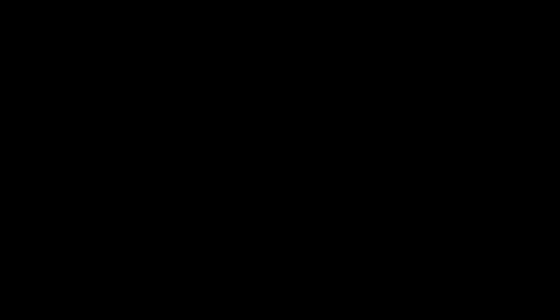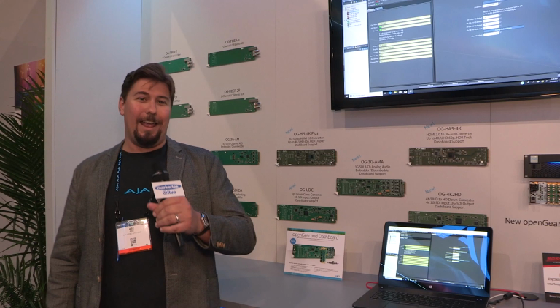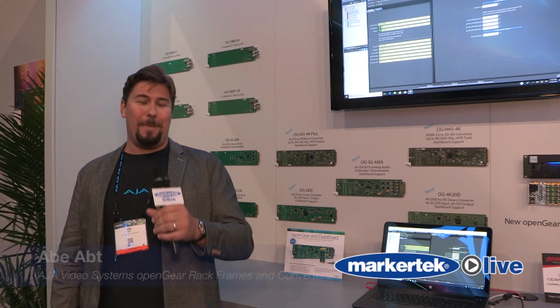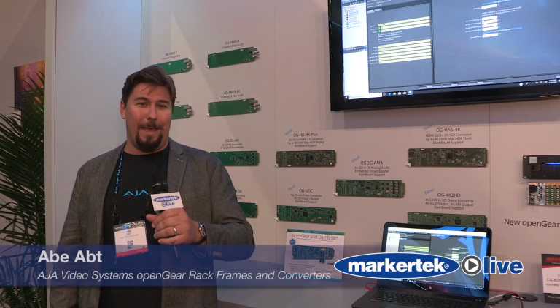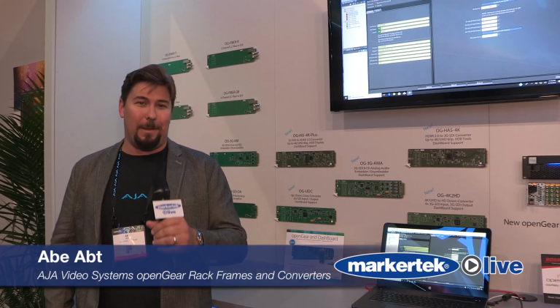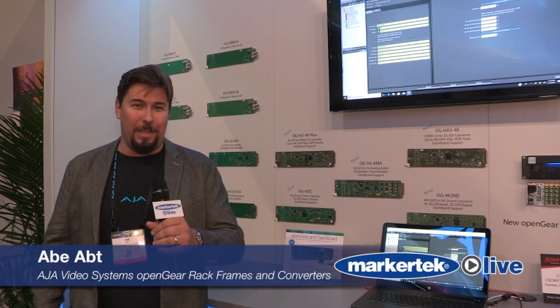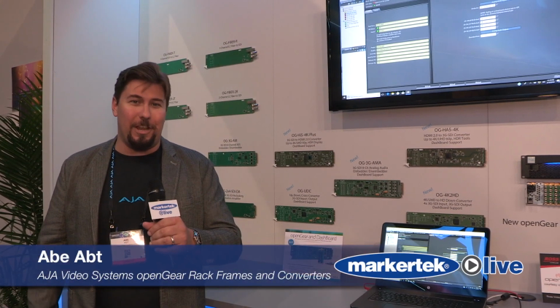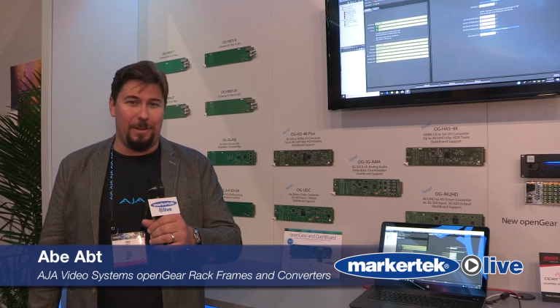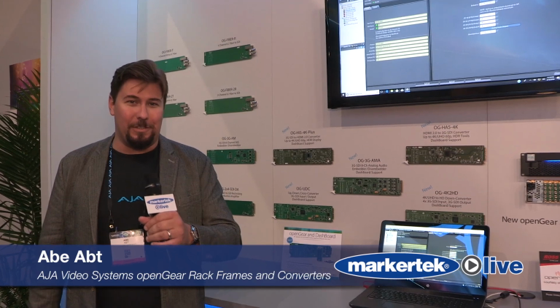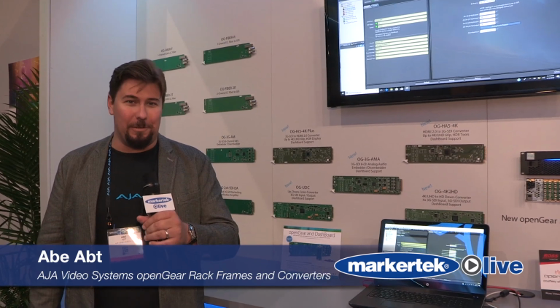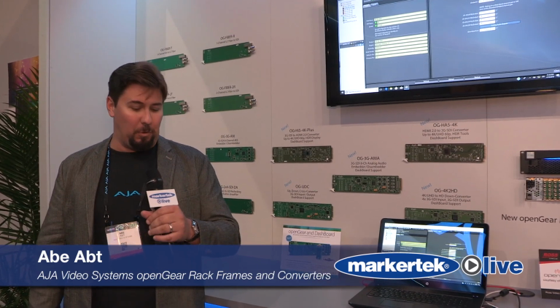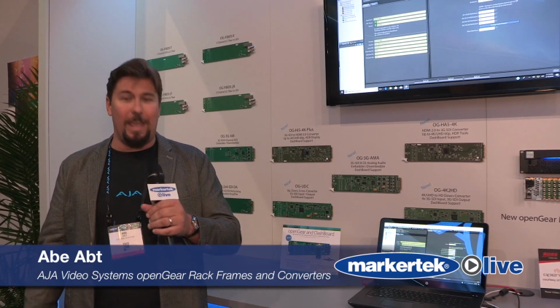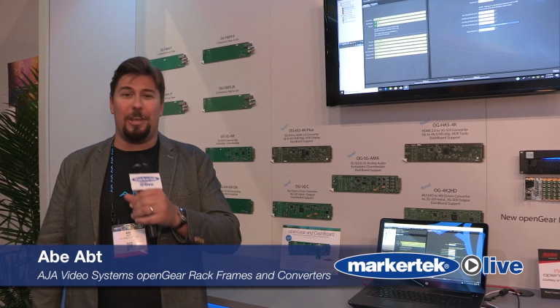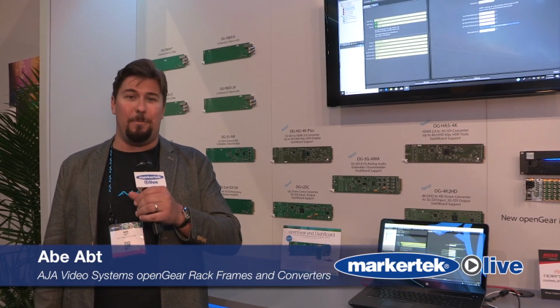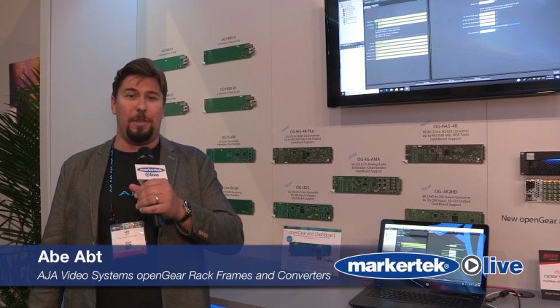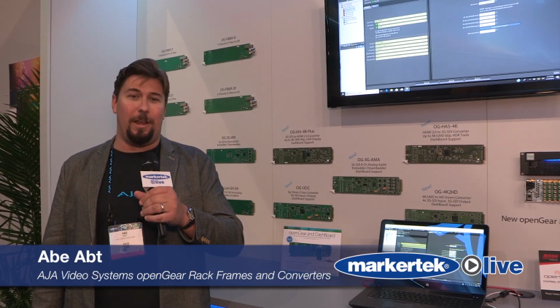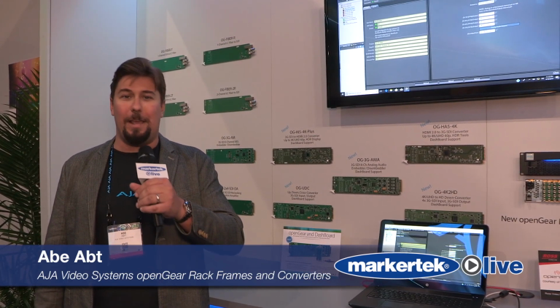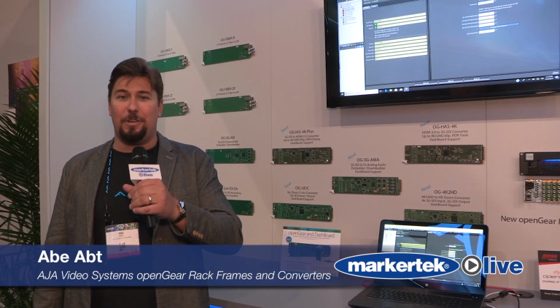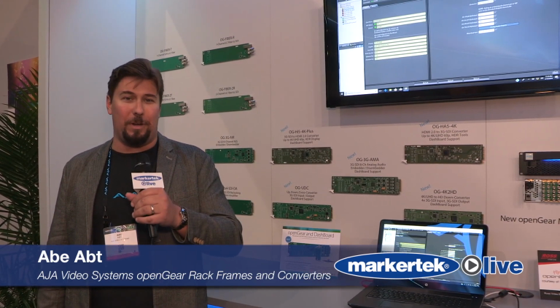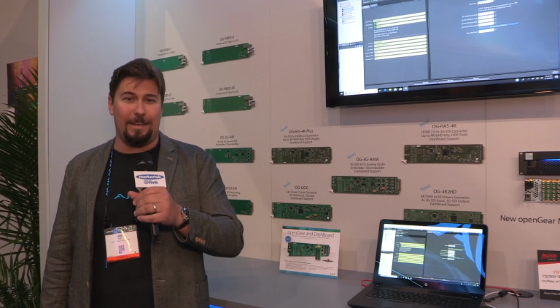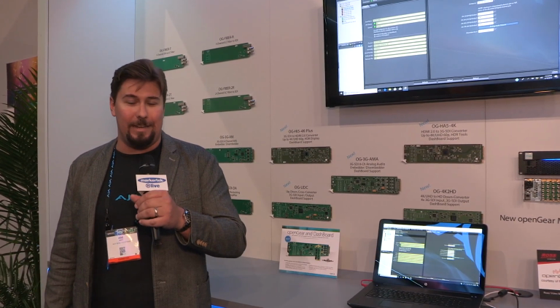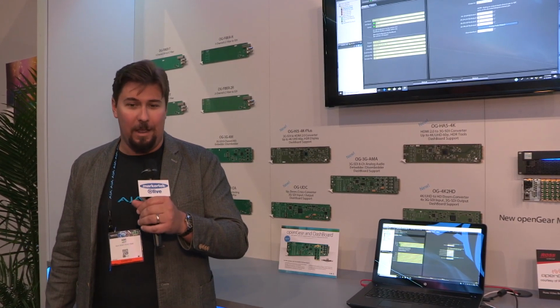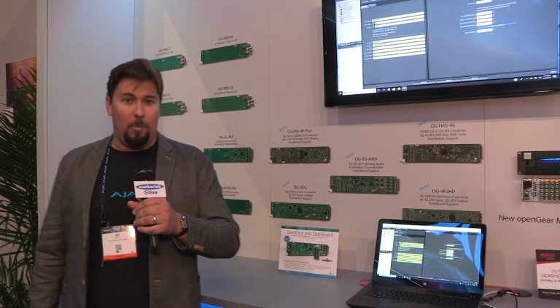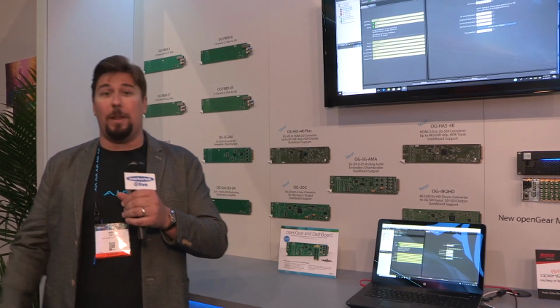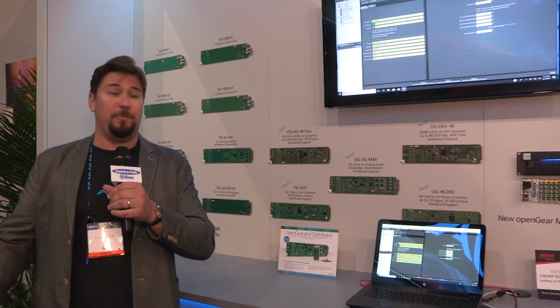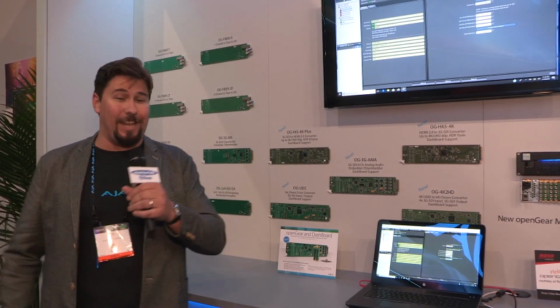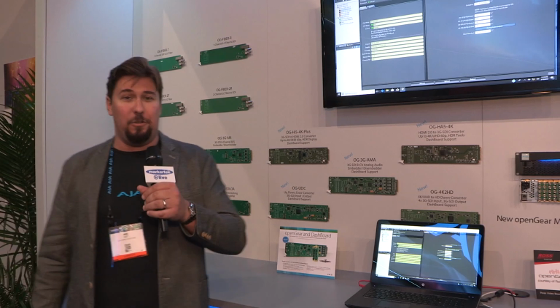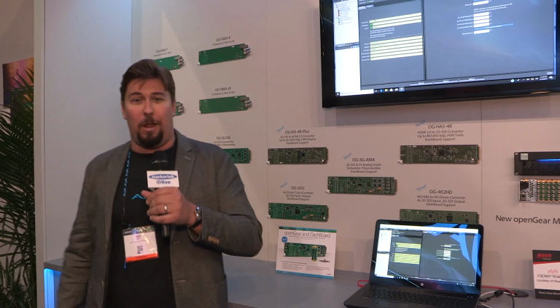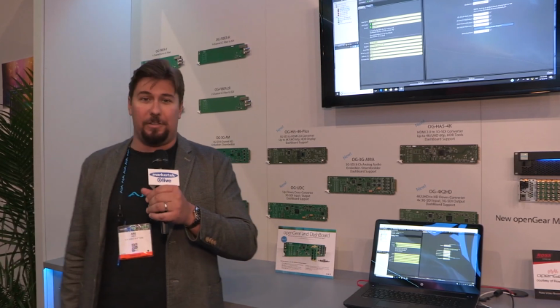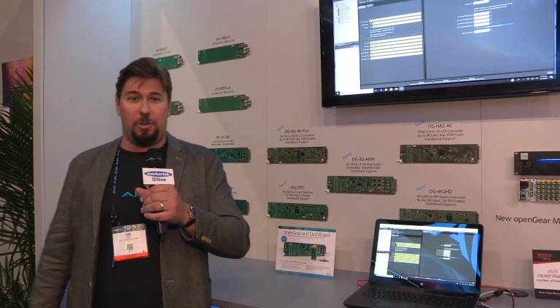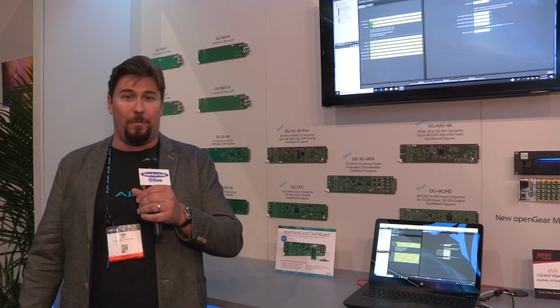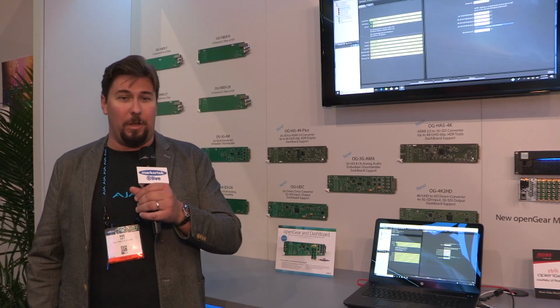Hi, I'm Abe Apt. I'm with AJA Video Systems. We're in the AJA booth here at NAB 2018. We've got a bunch of exciting new products to show everyone.